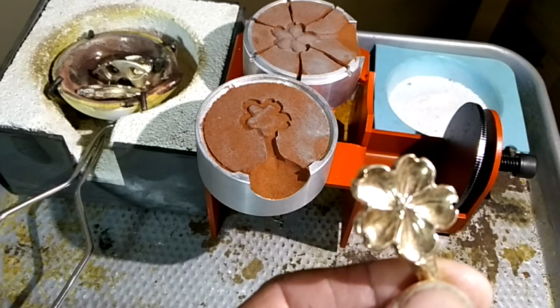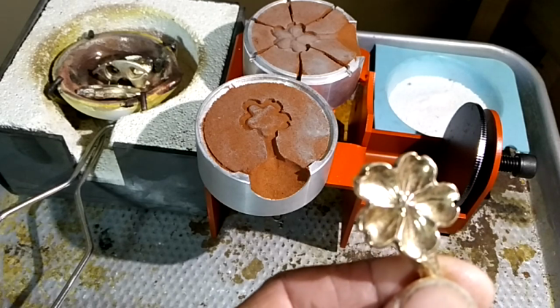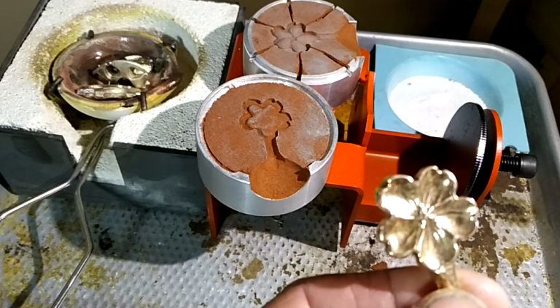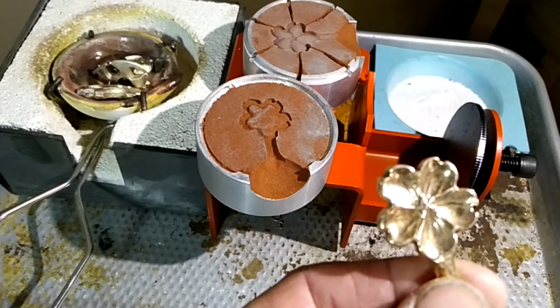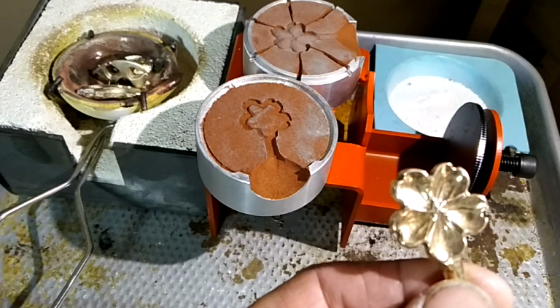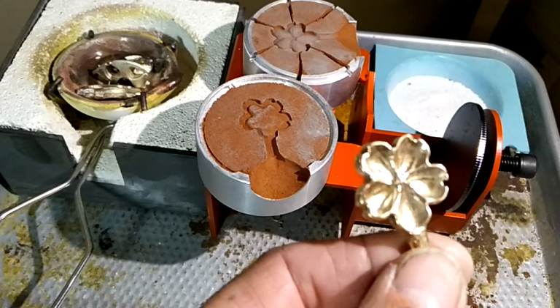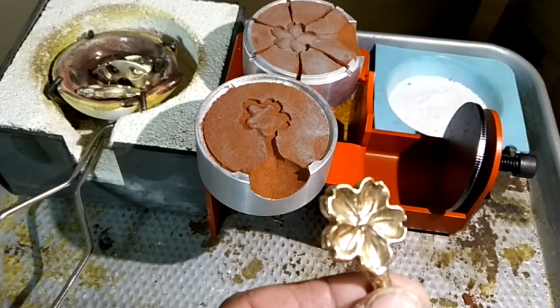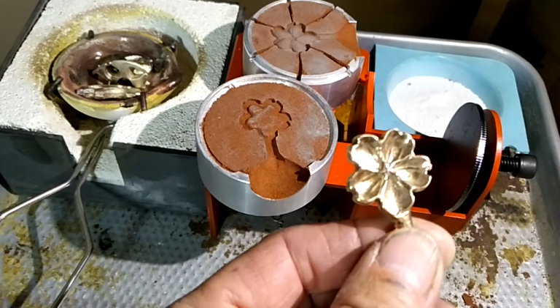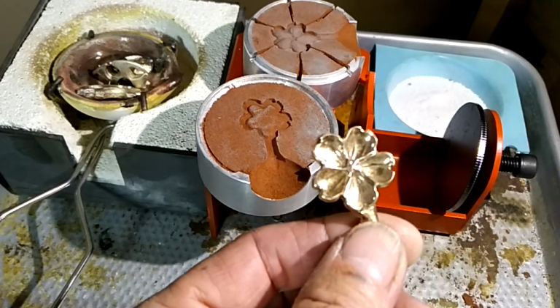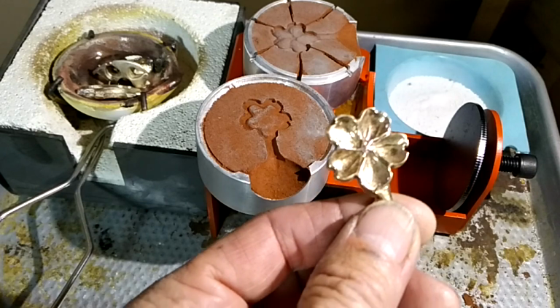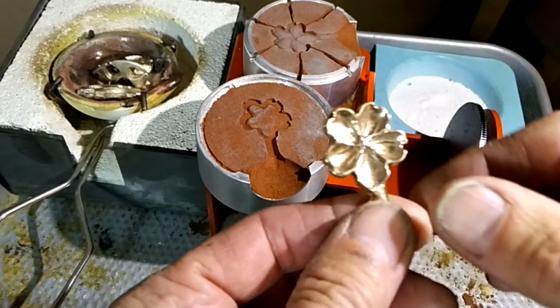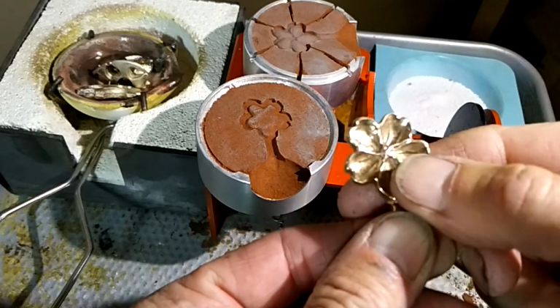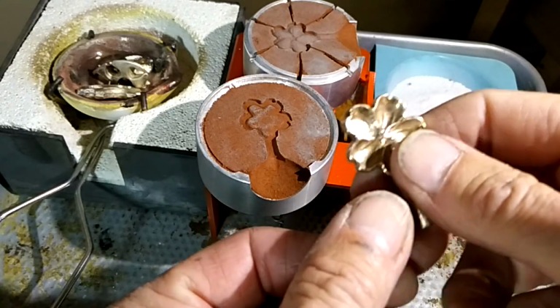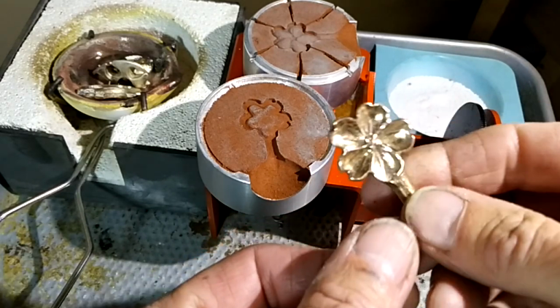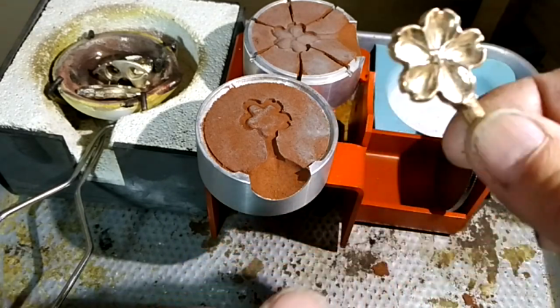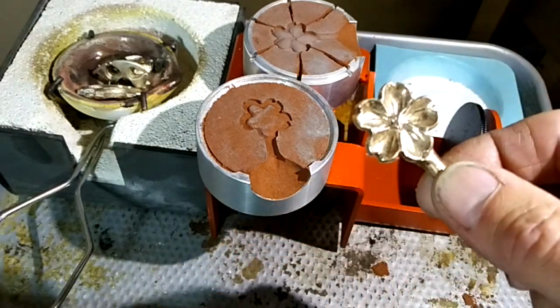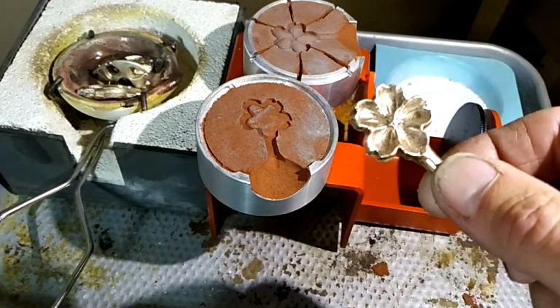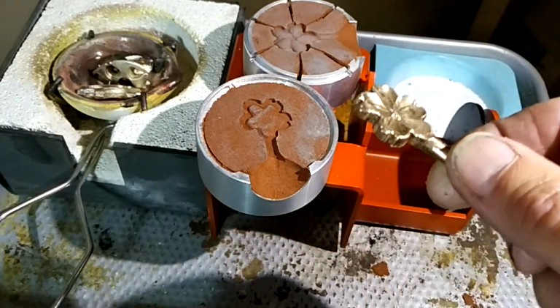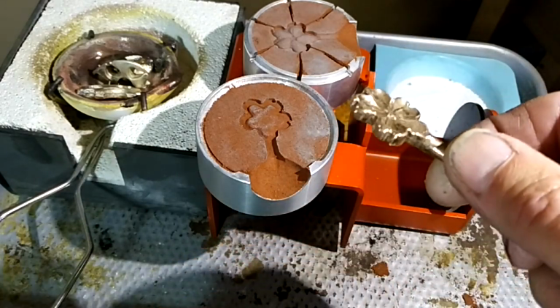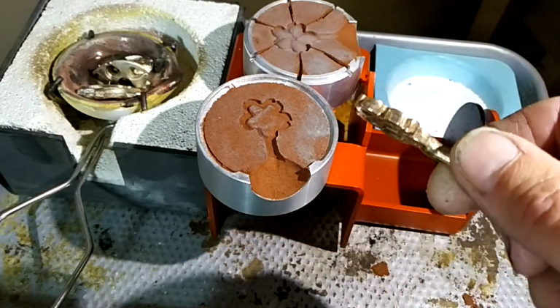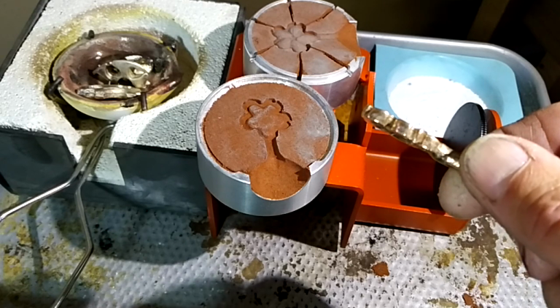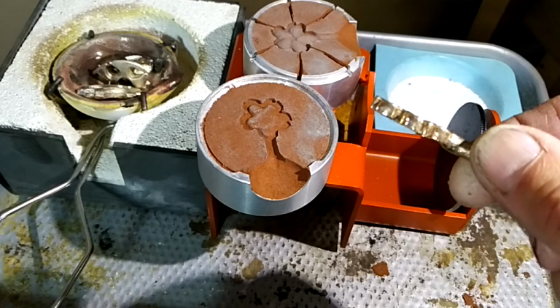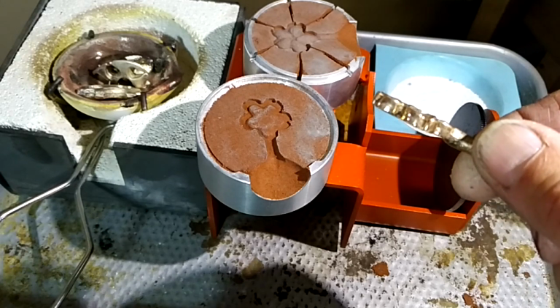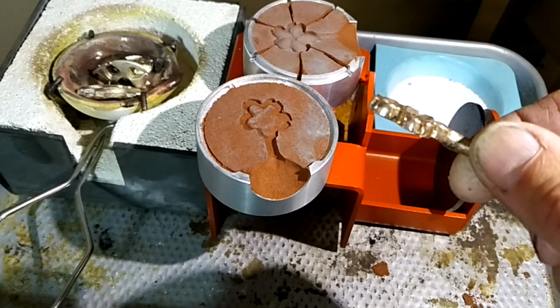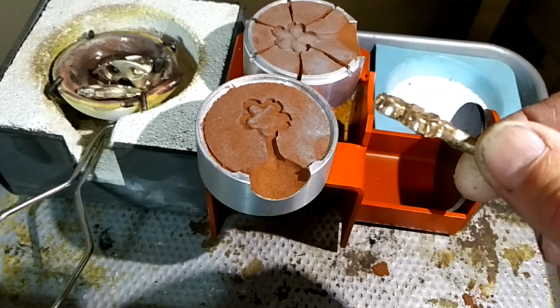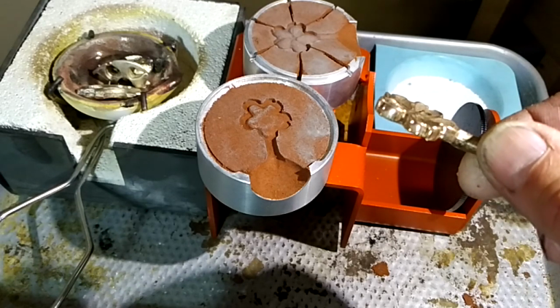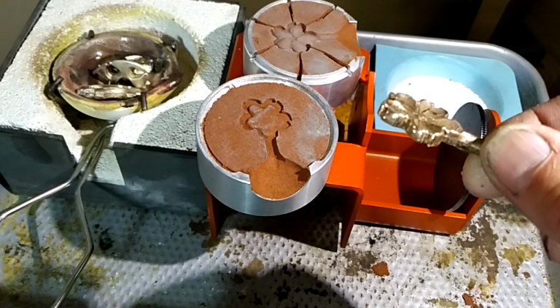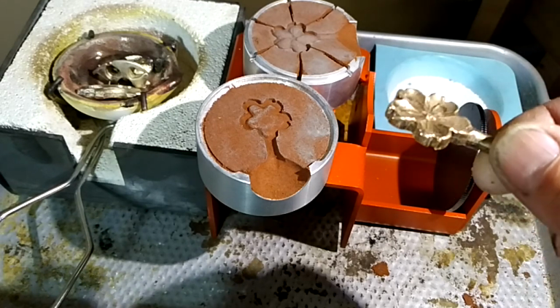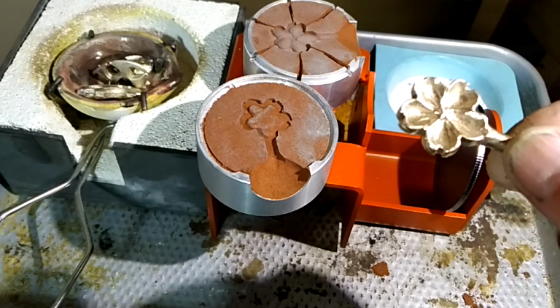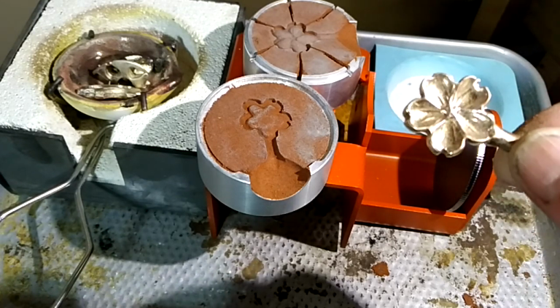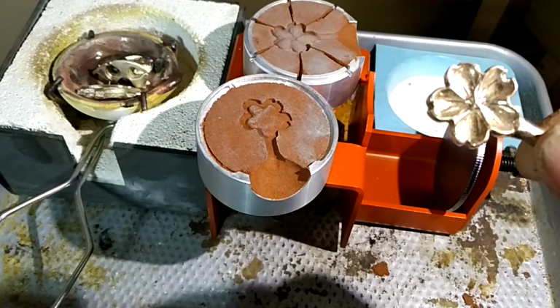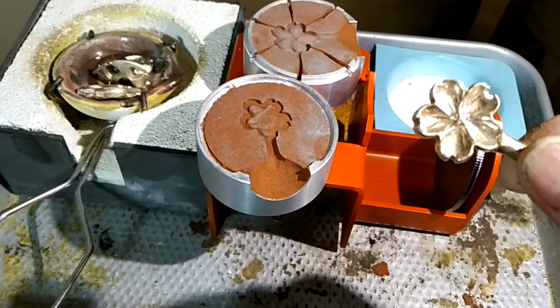In yesterday's video I showed you how to set up the sand casting flask for this pattern, and in the description I'll put how you figure out how much metal to use.